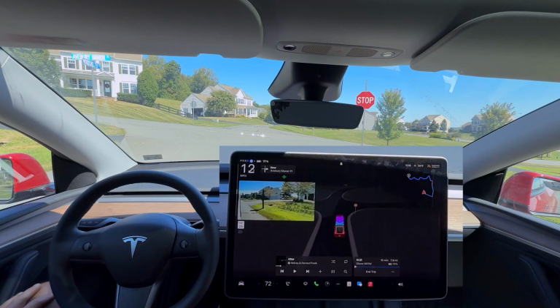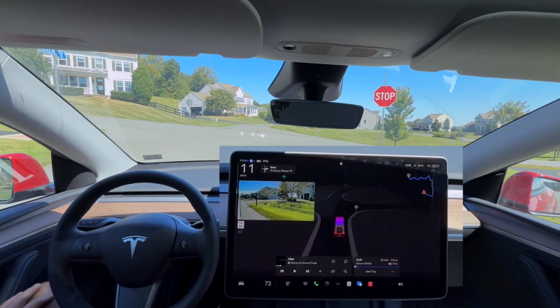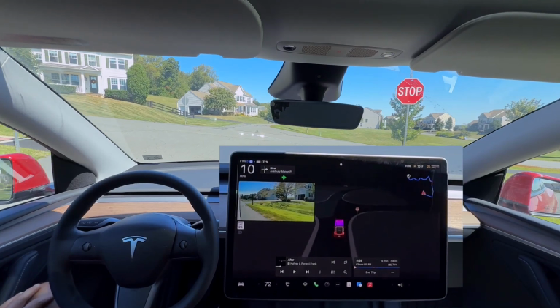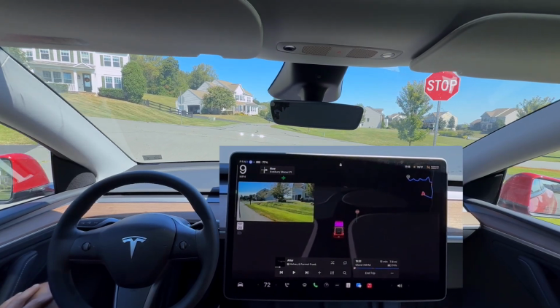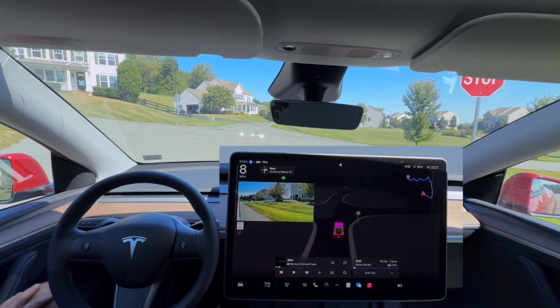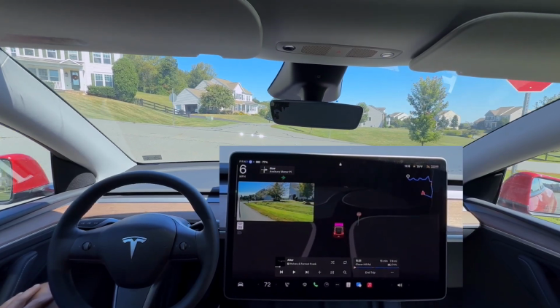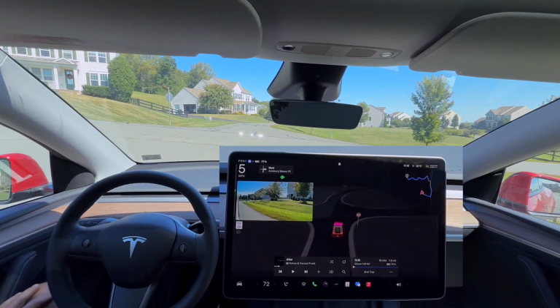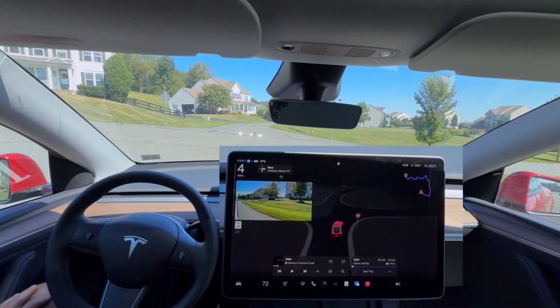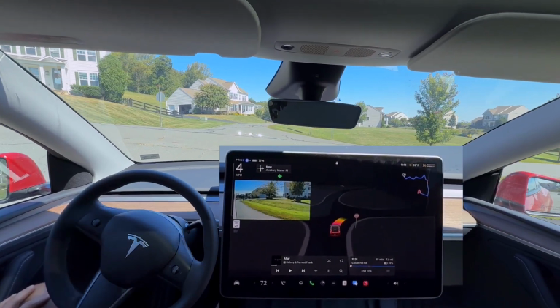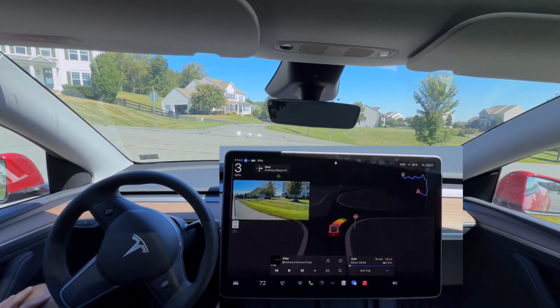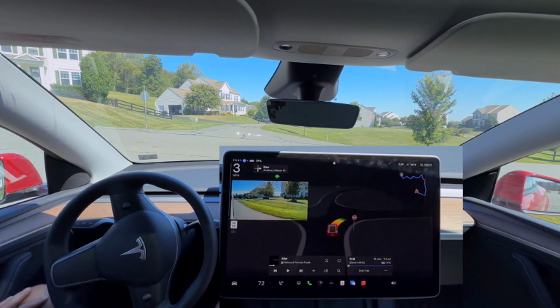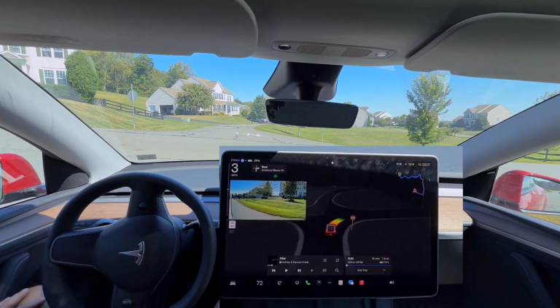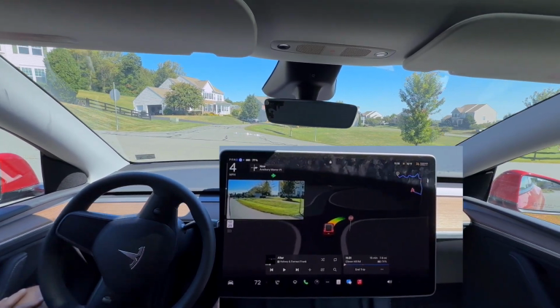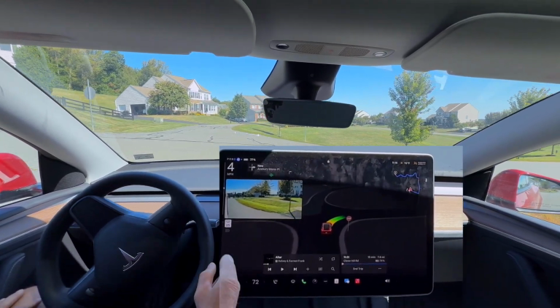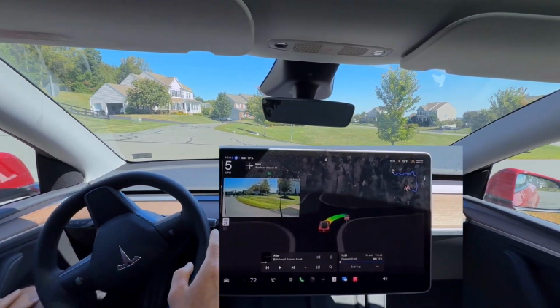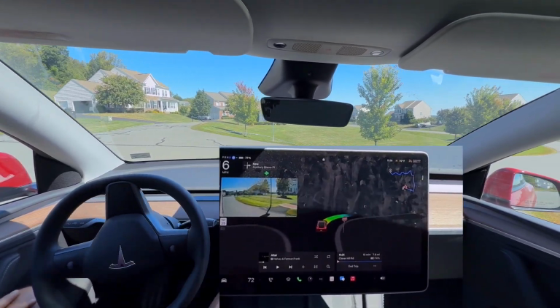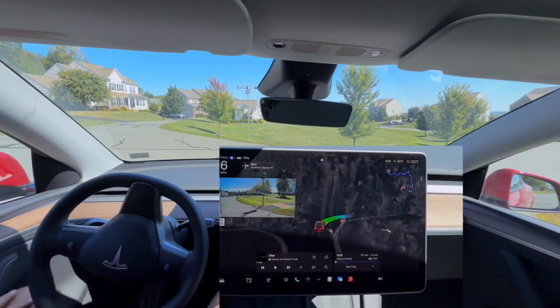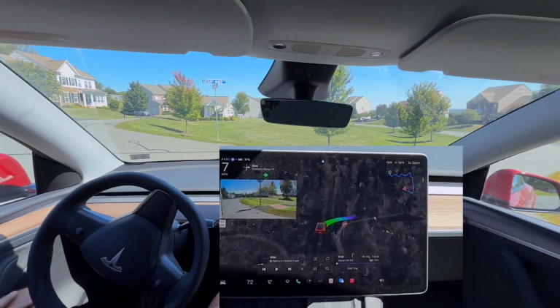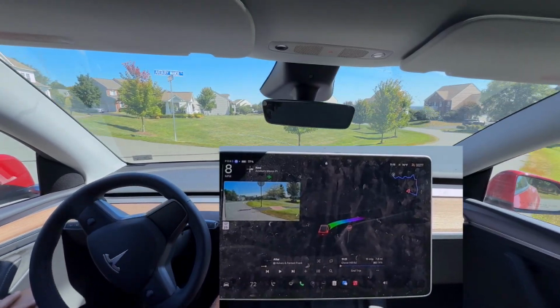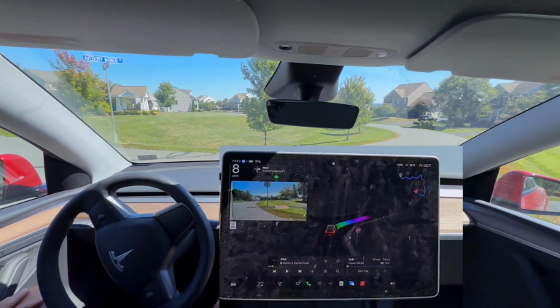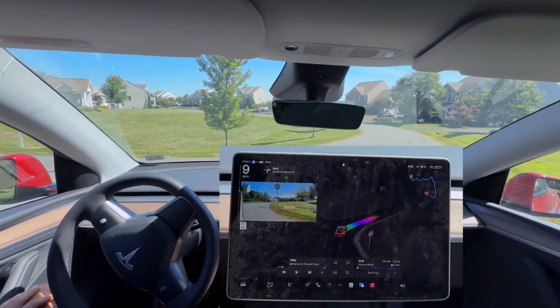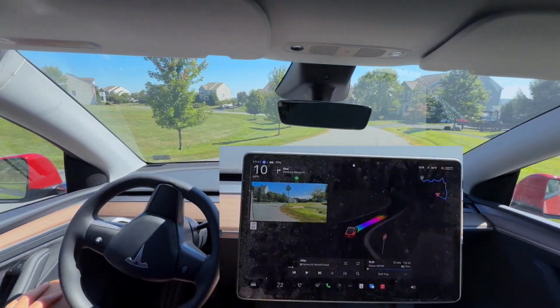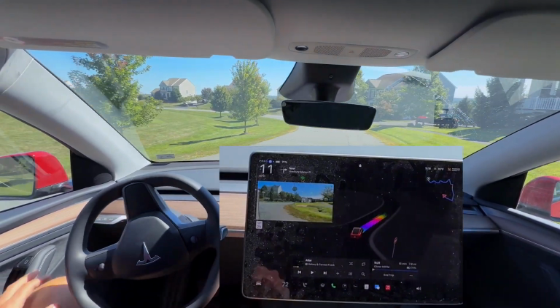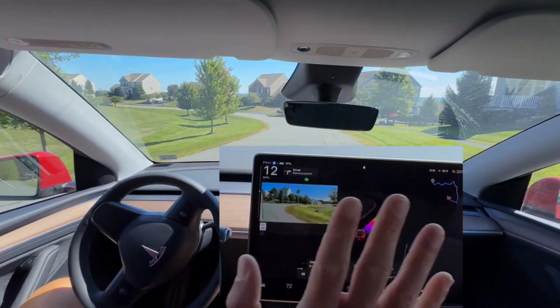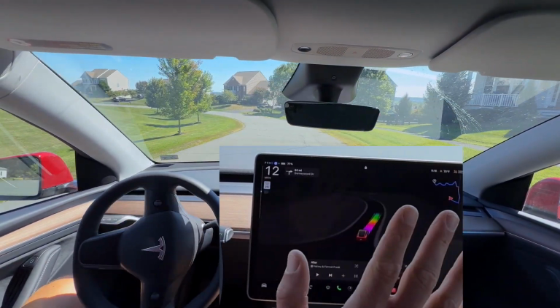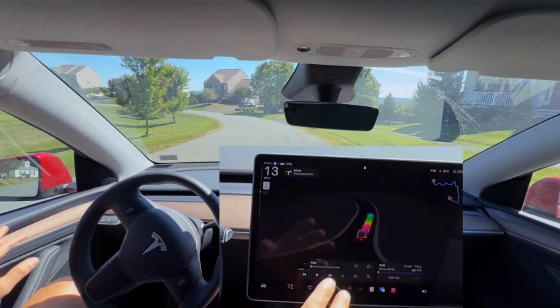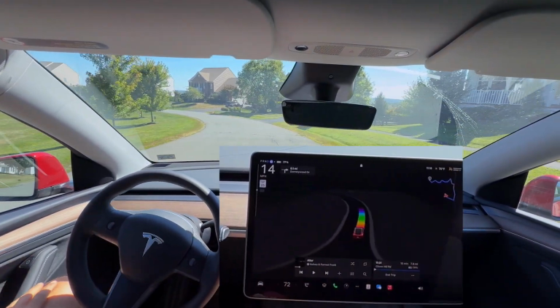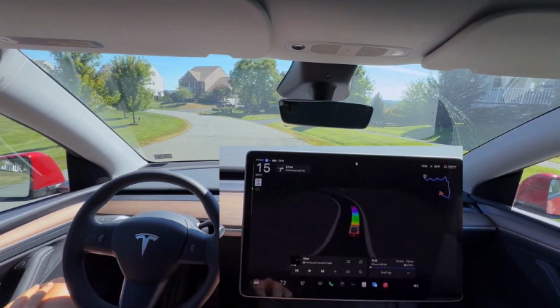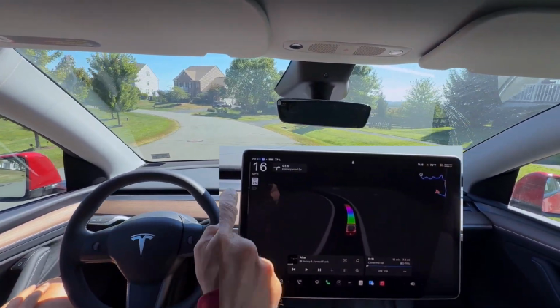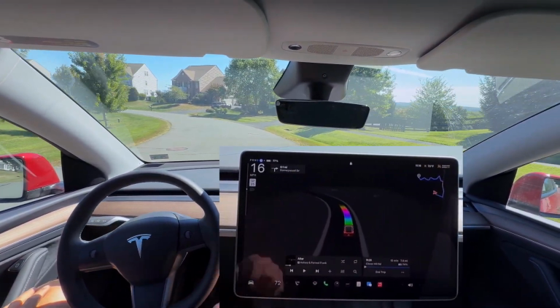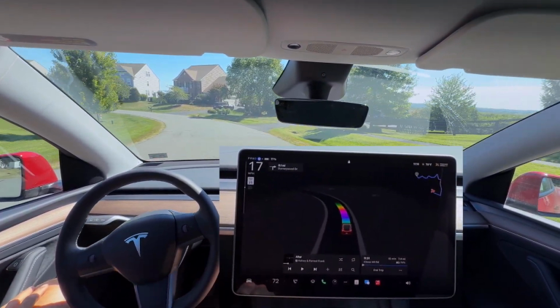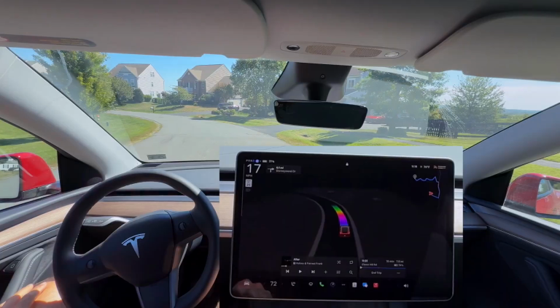Stop sign here — full stop — it's going to do, and then should creep forward. Actually, that was a rolling stop by the FSD. It did not fully stop there. No input by me, but it did not go down to zero.